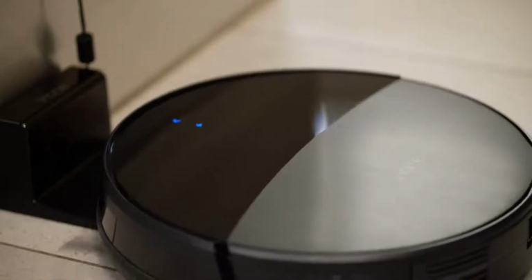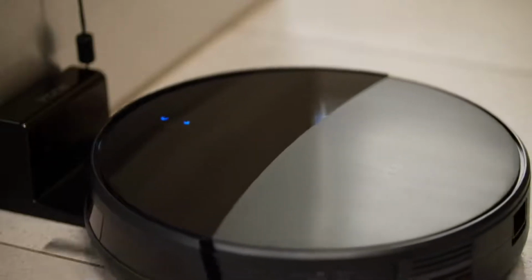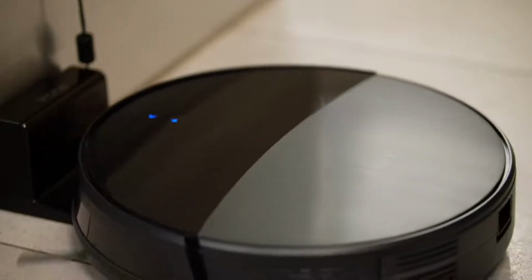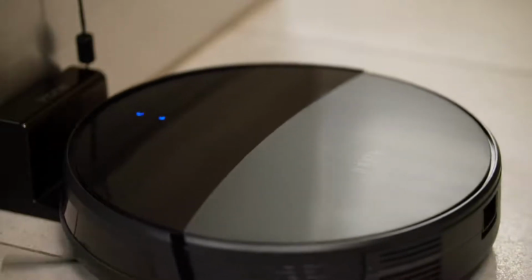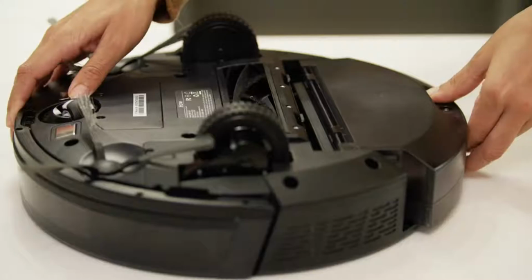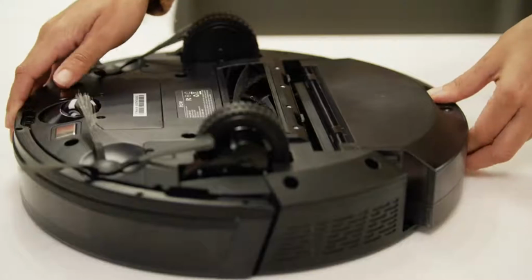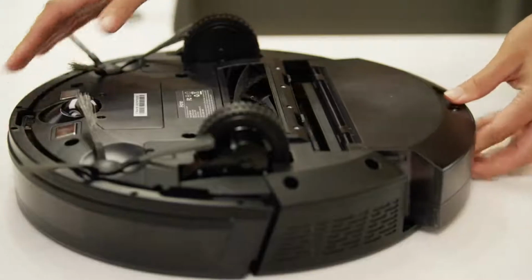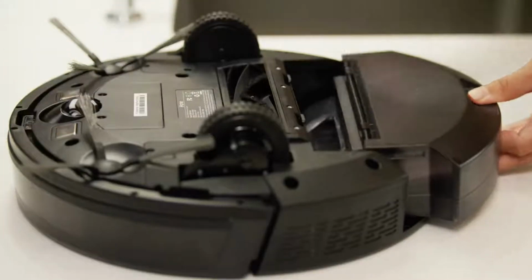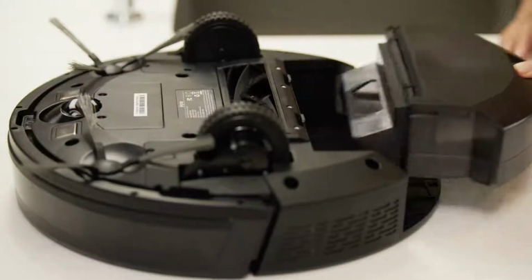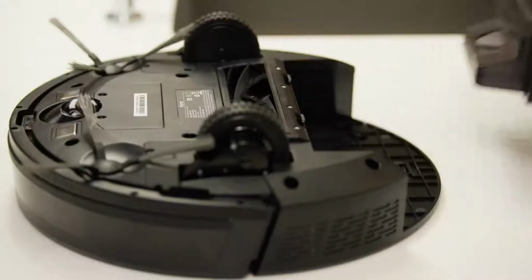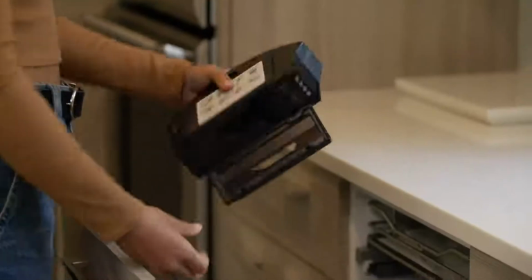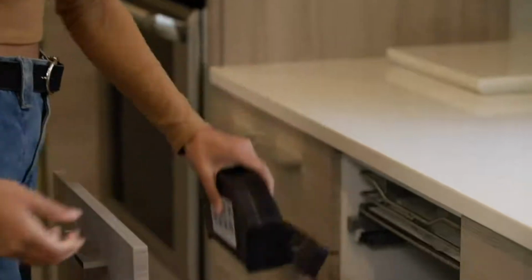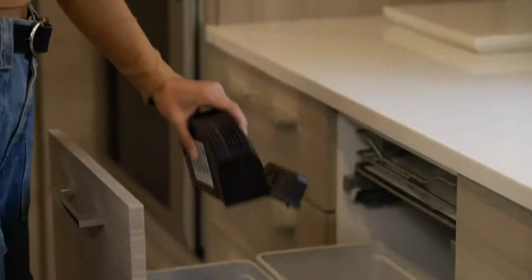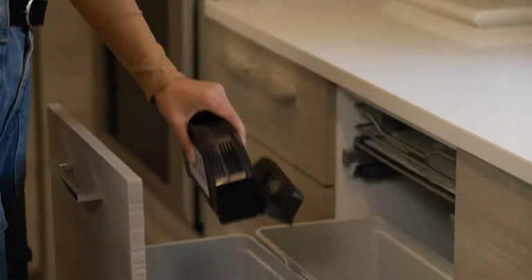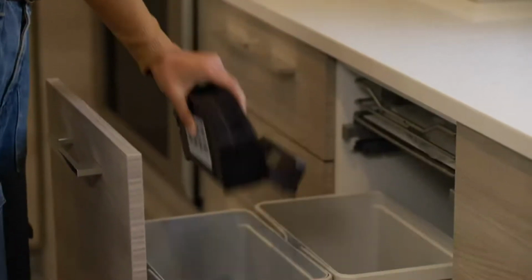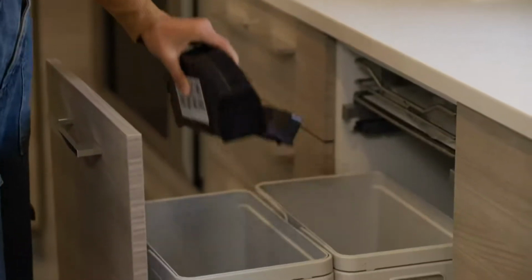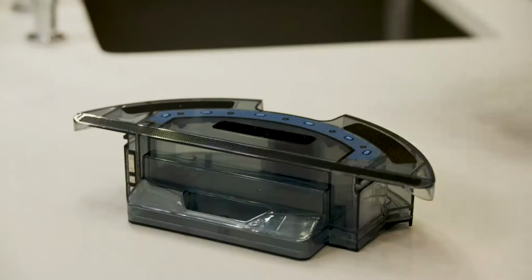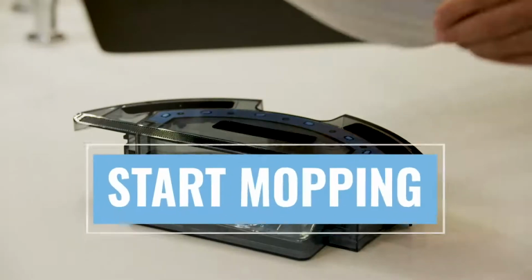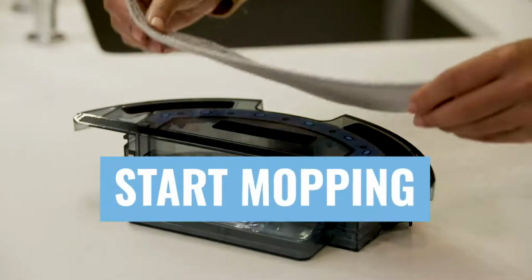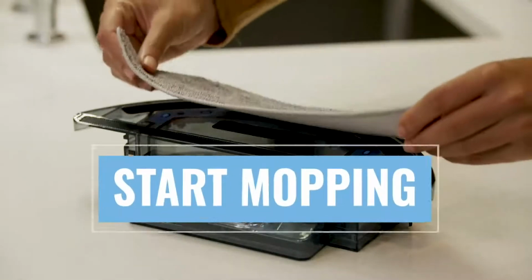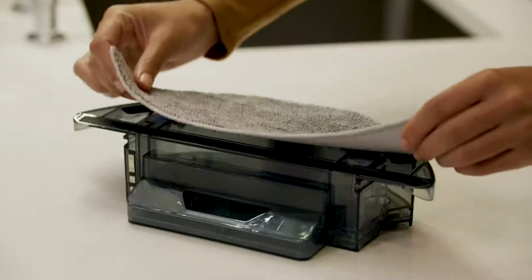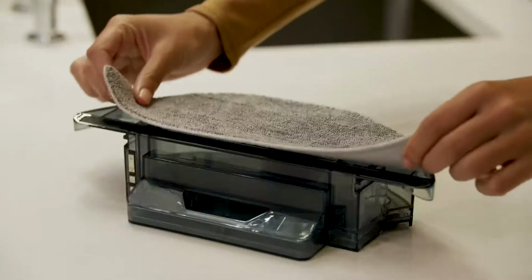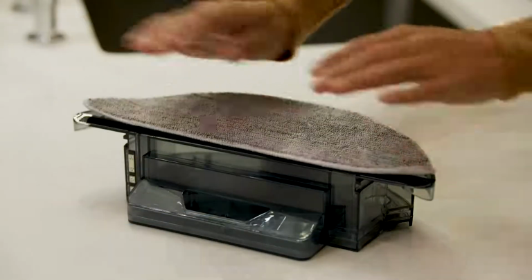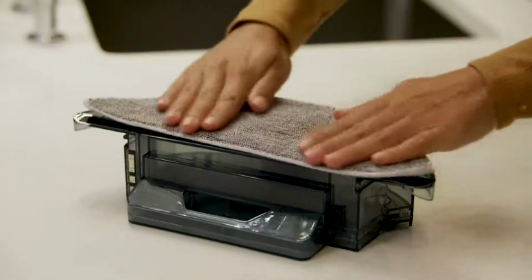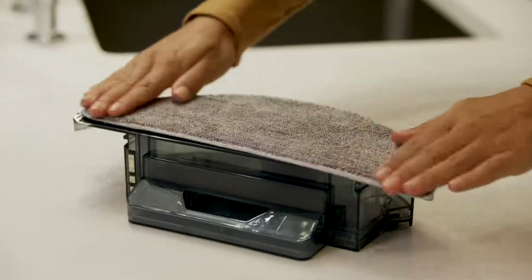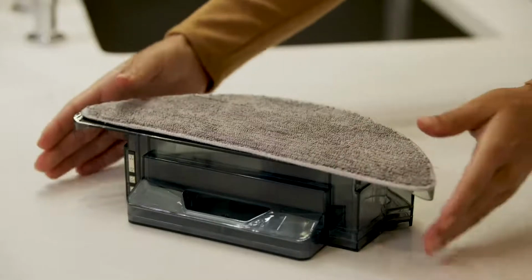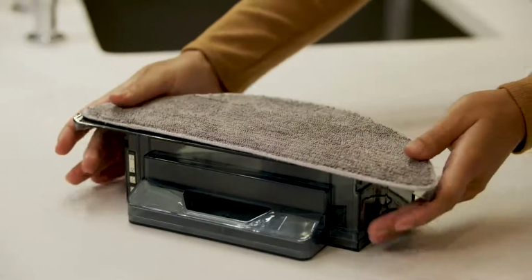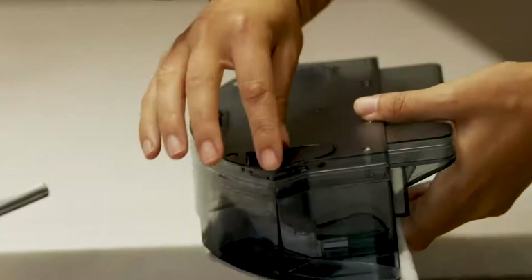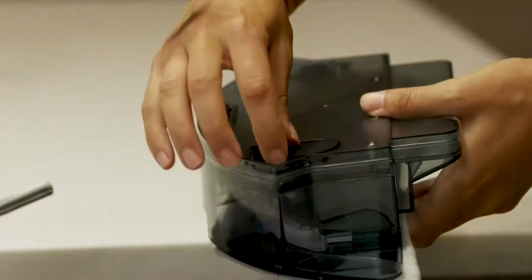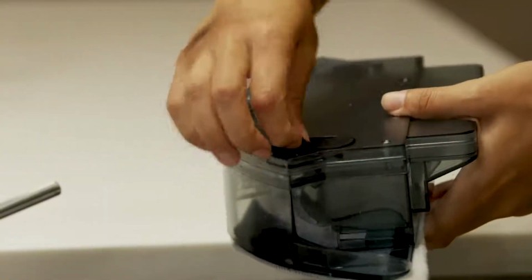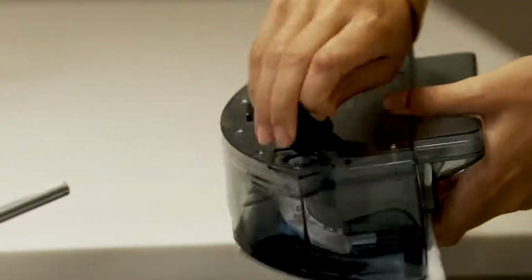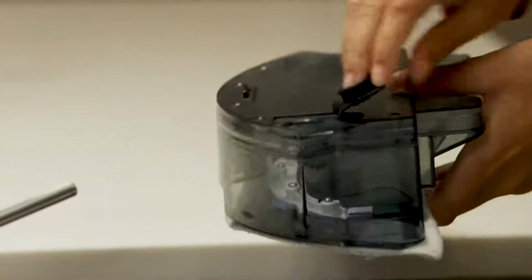To empty your AutoVac Eclipse dustbin, simply remove the dustbin and dispose of the waste. To use the mopping feature, attach the mop pad to the water tank and fill it to the desired amount.